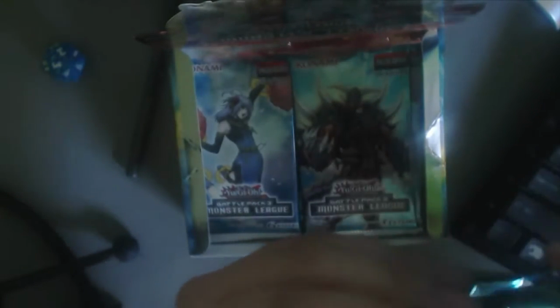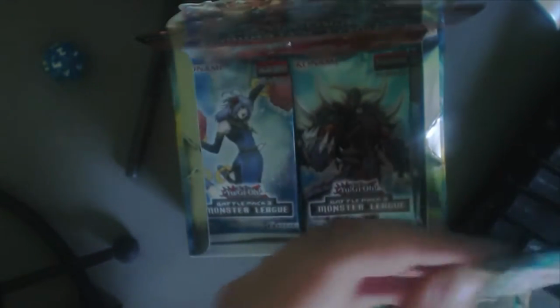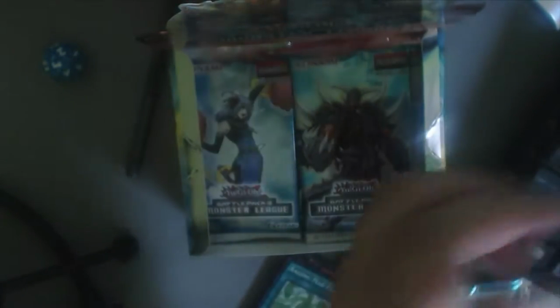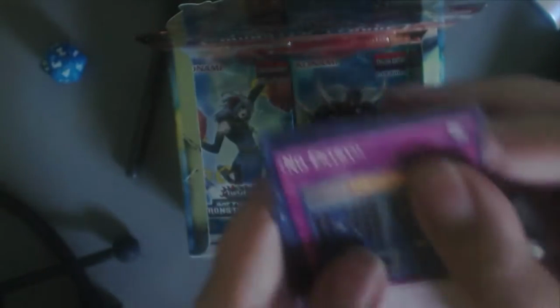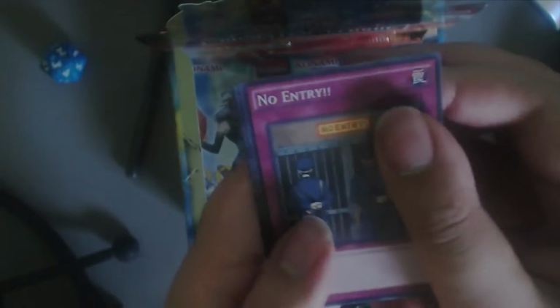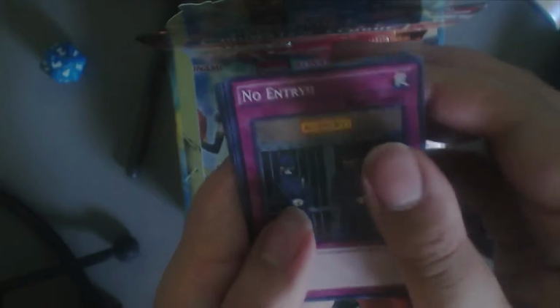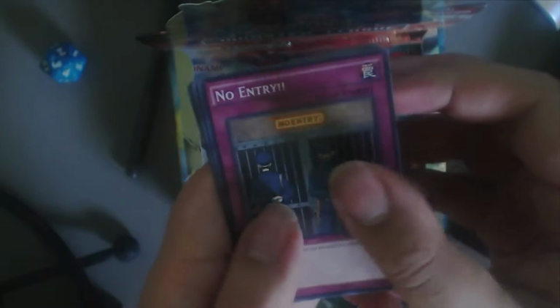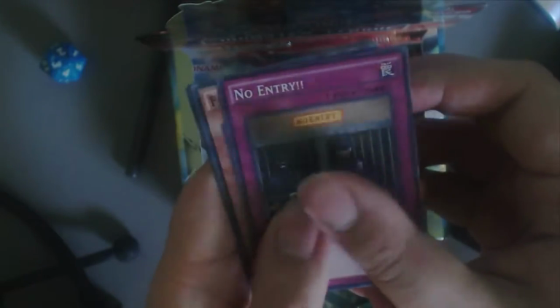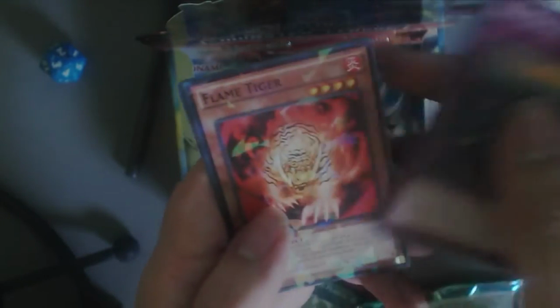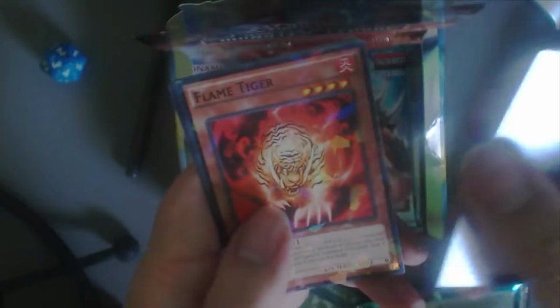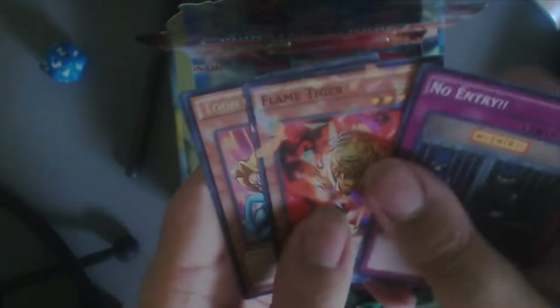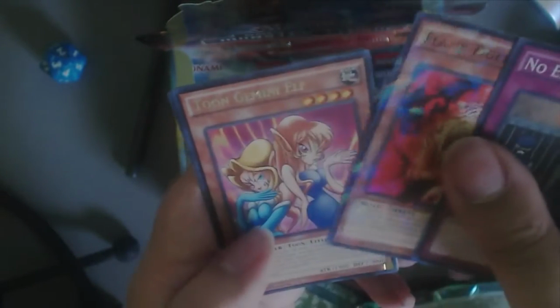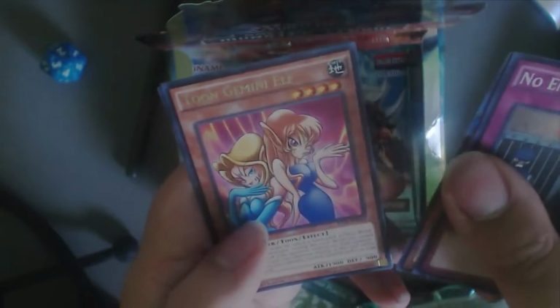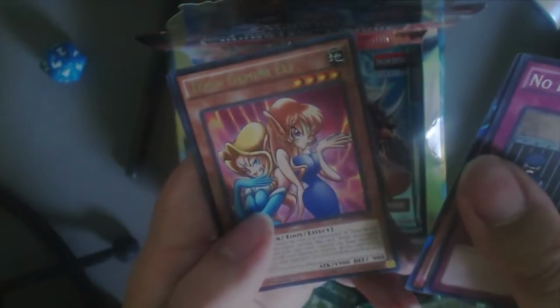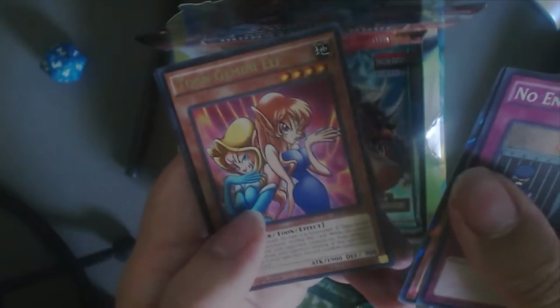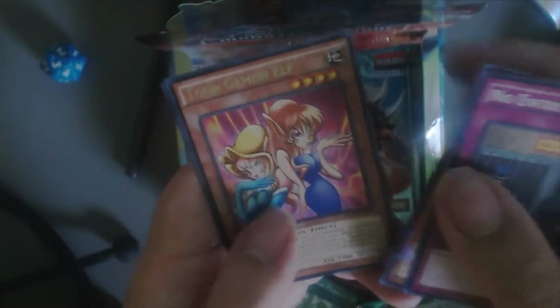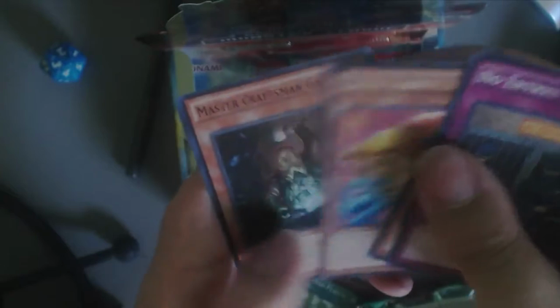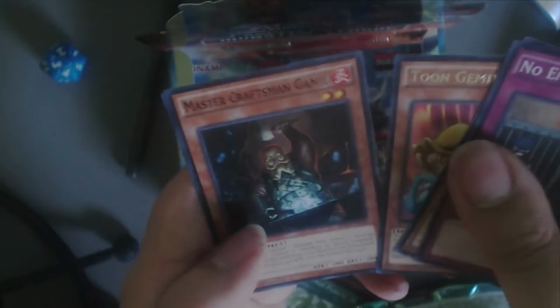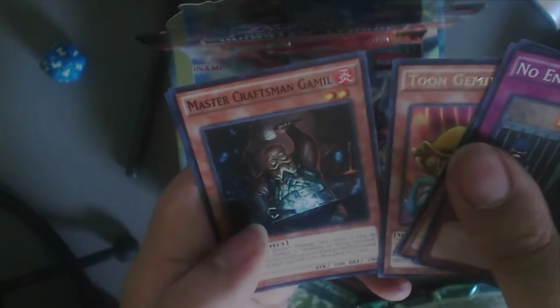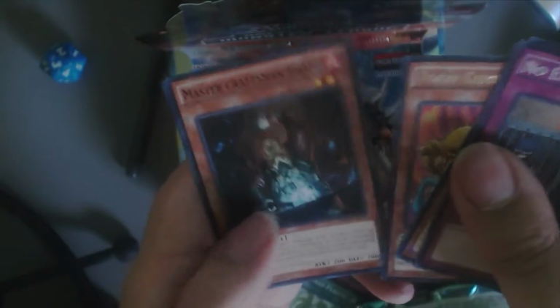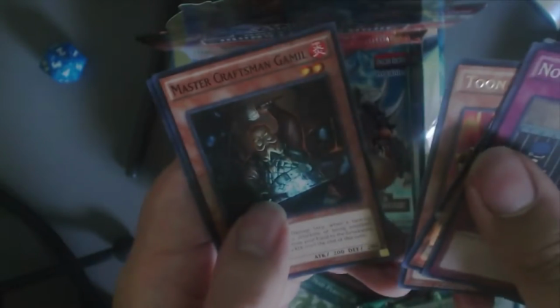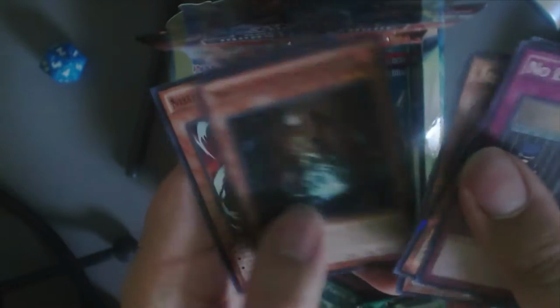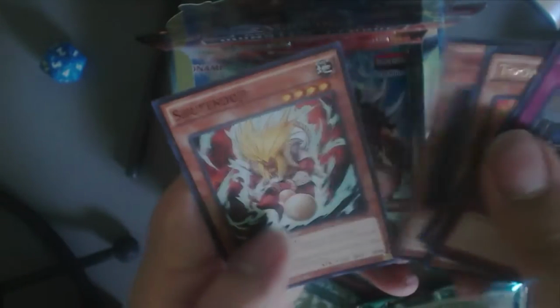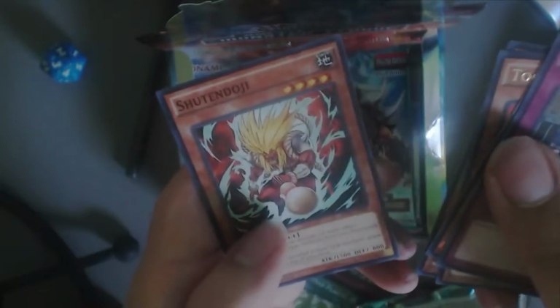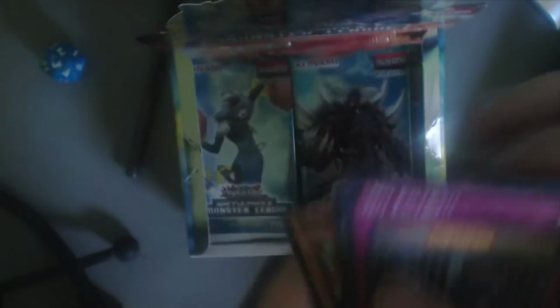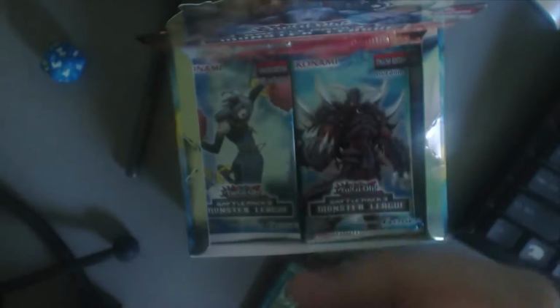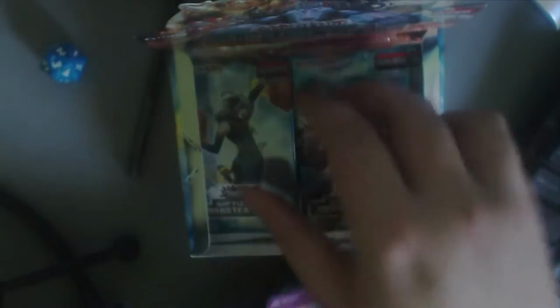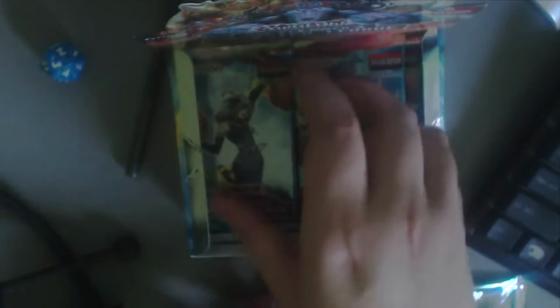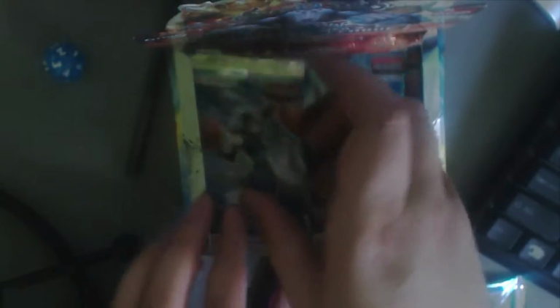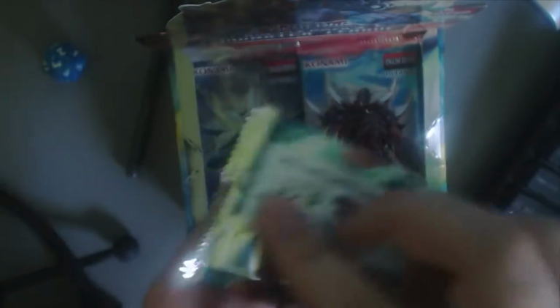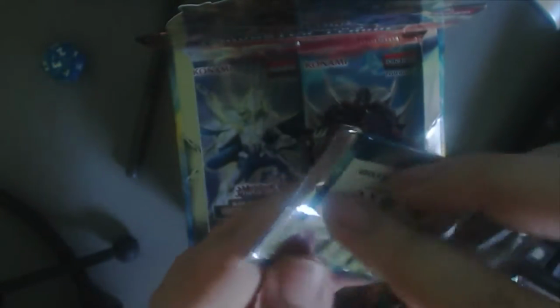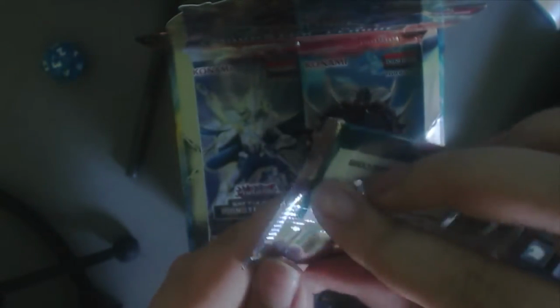I know there's like five reprints in here that are good, like Mermel Abyss Megalo or something like that. Toon Gemini Elf, that's an old card. Master Craftsman Gamut and Shutton Doji. I remember that used to be a good card for zombies.